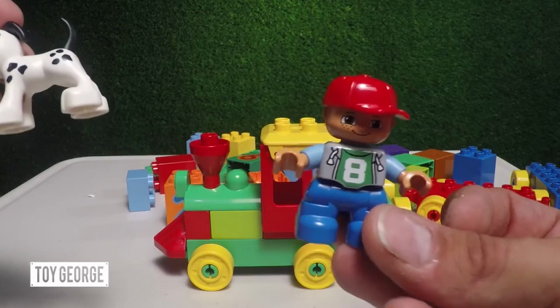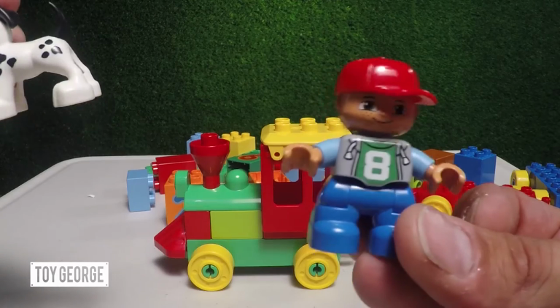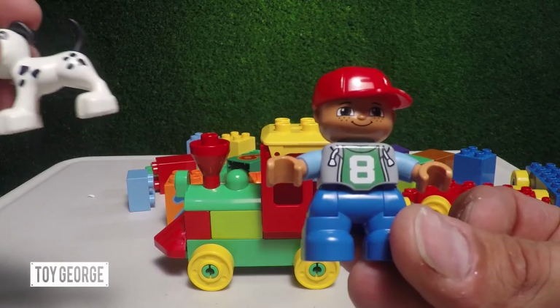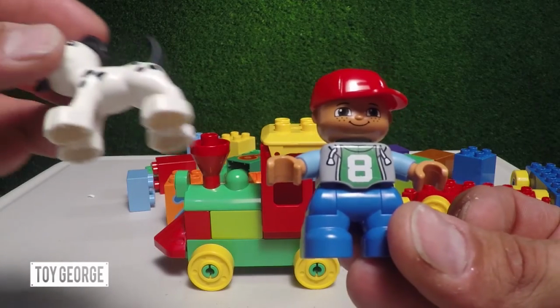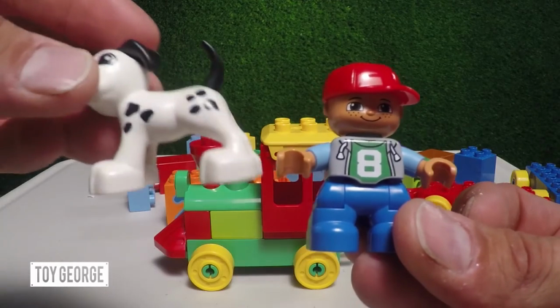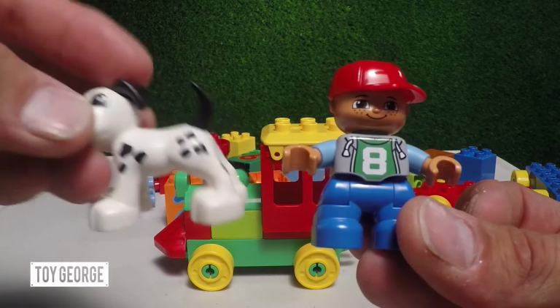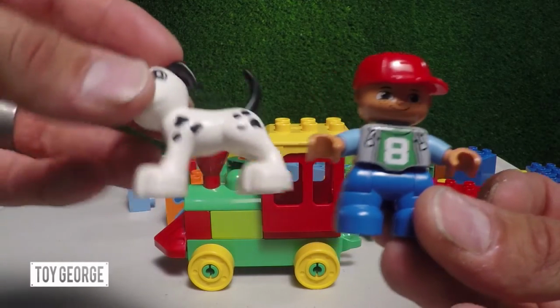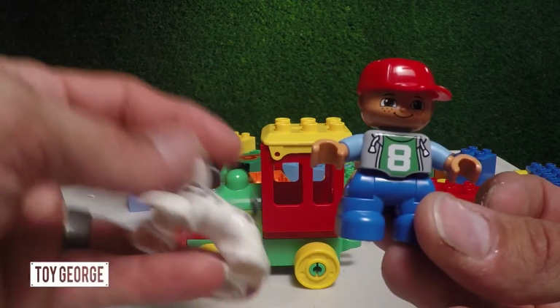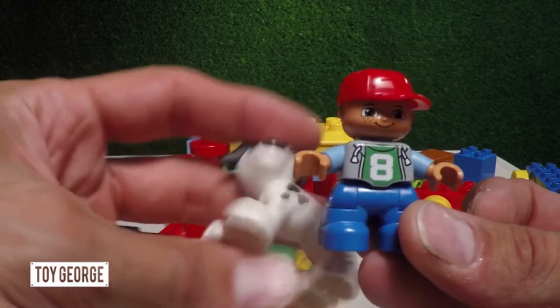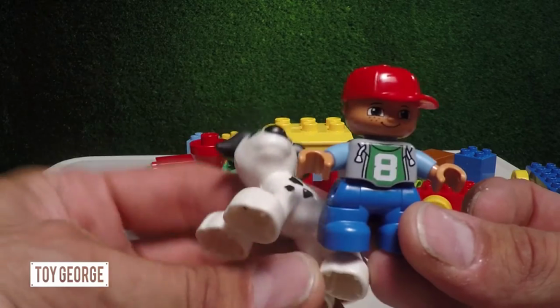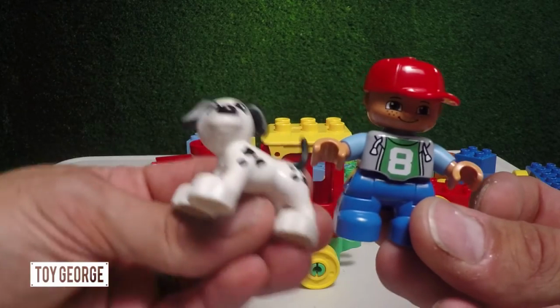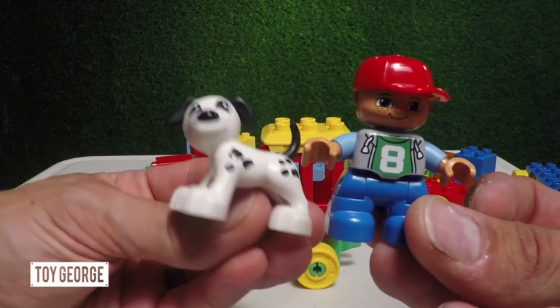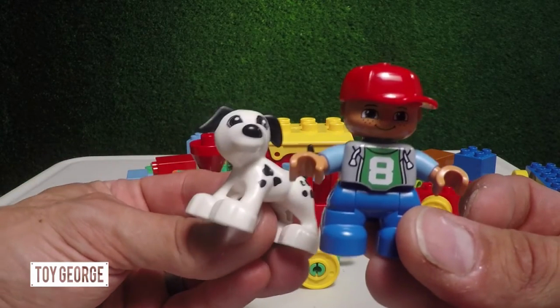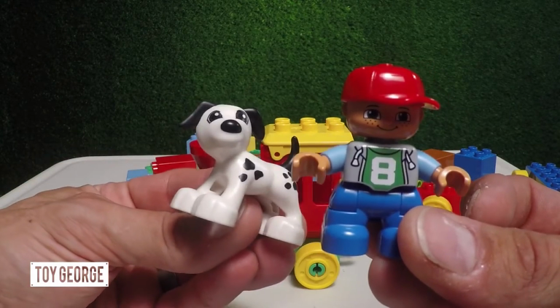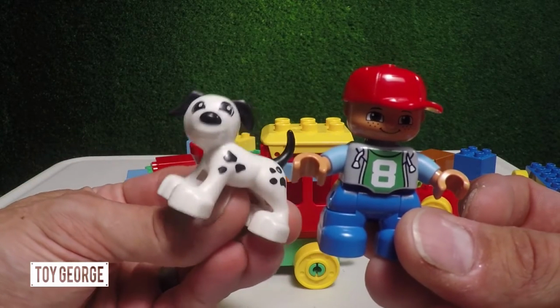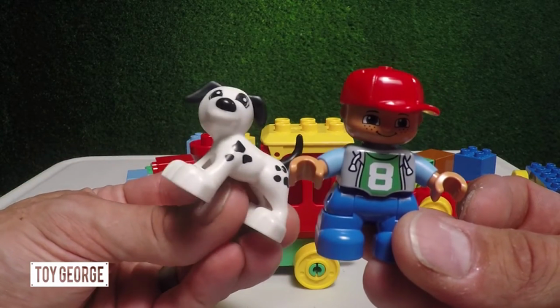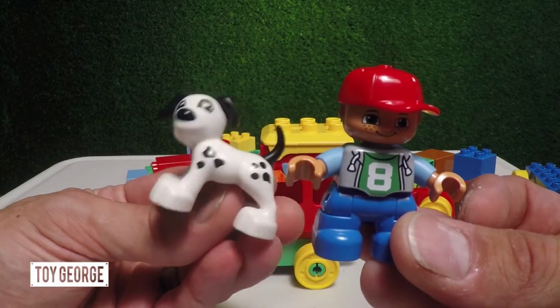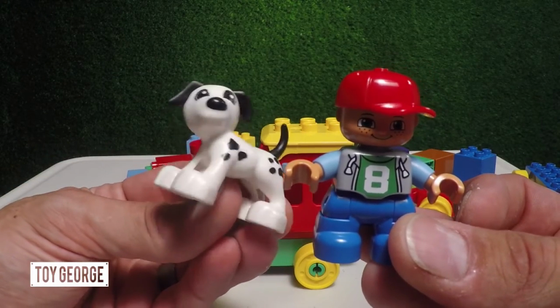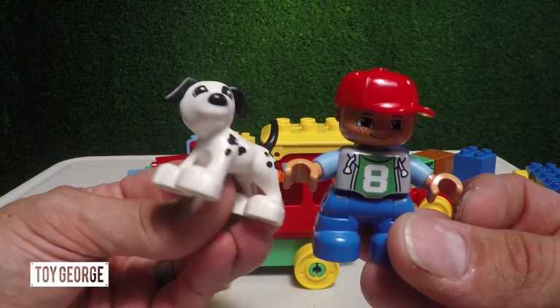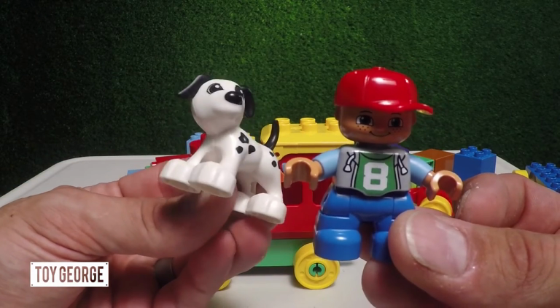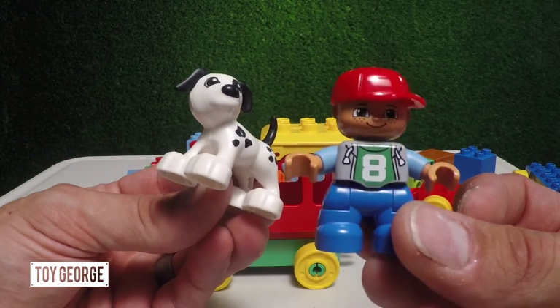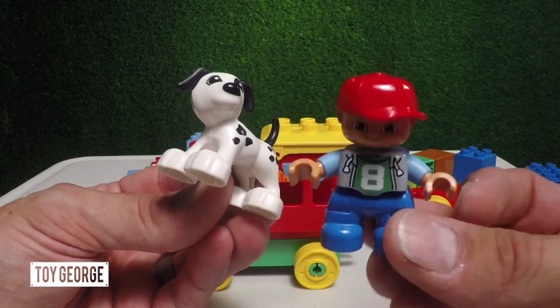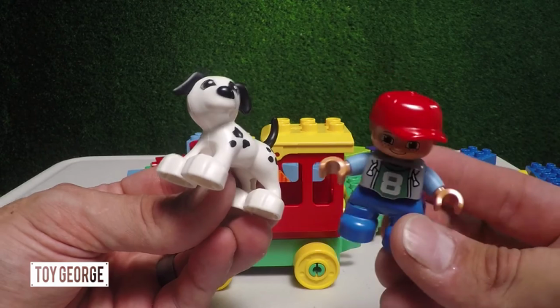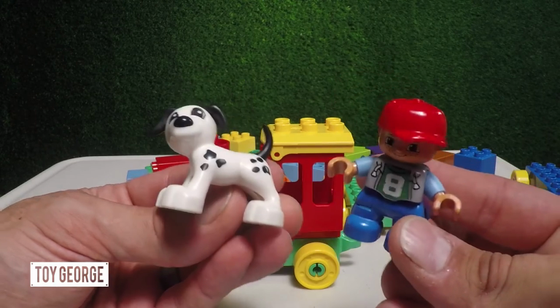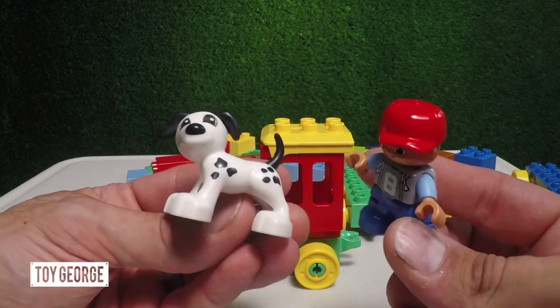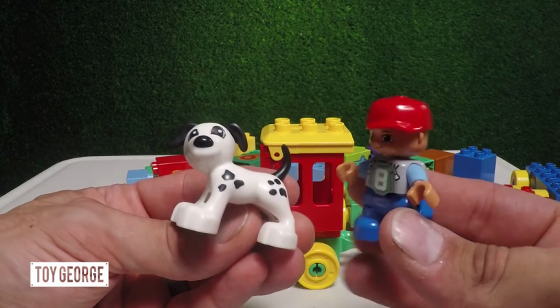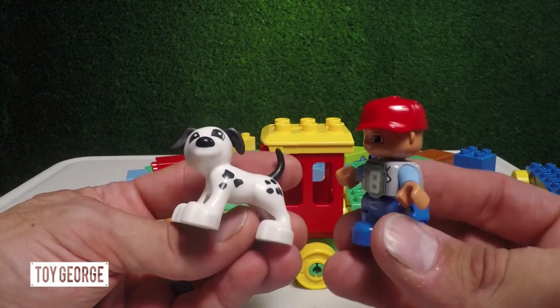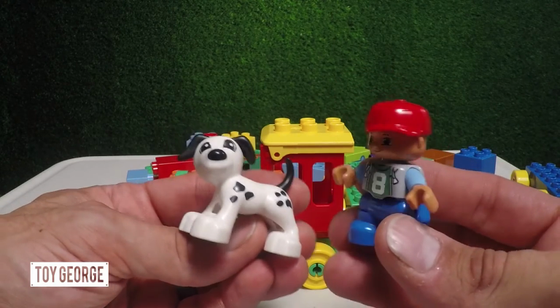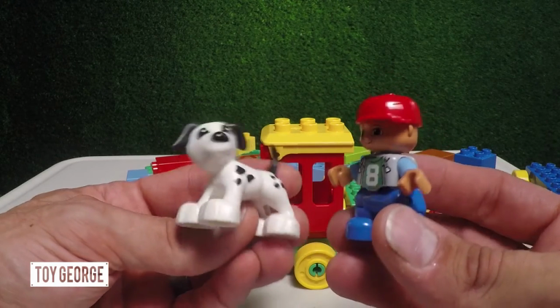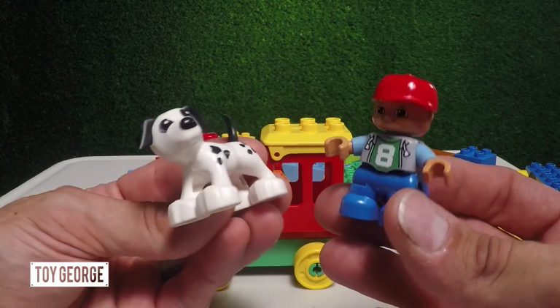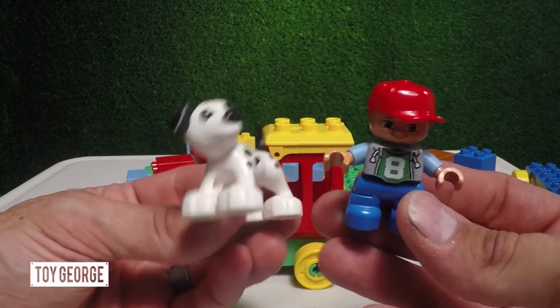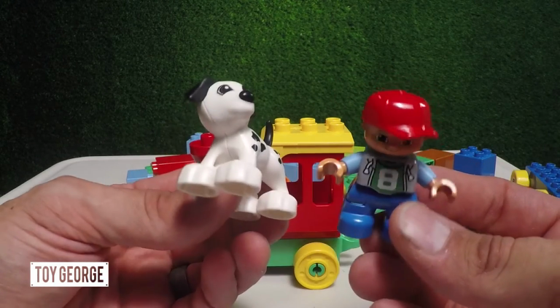So we've got the engineer, and we've got his cute Dalmatian puppy. Saddle down, we're almost getting ready — the train's almost ready to go.